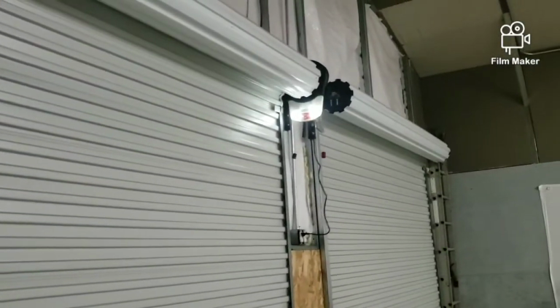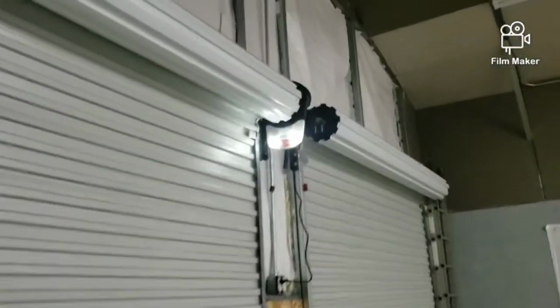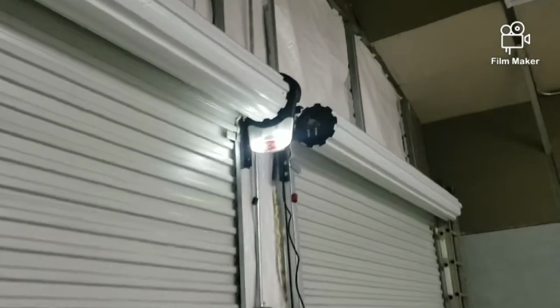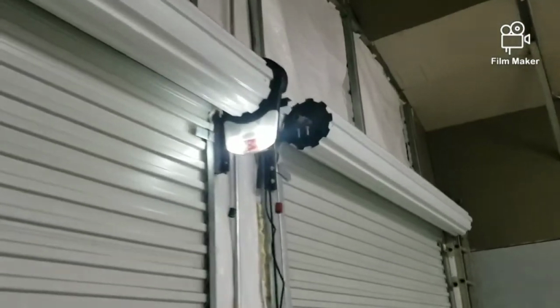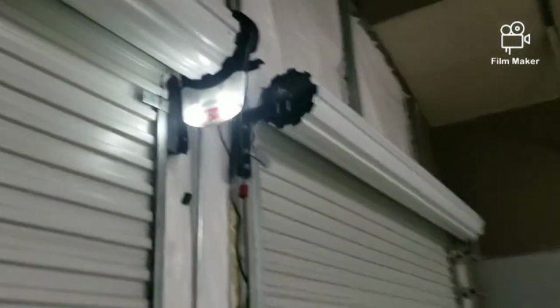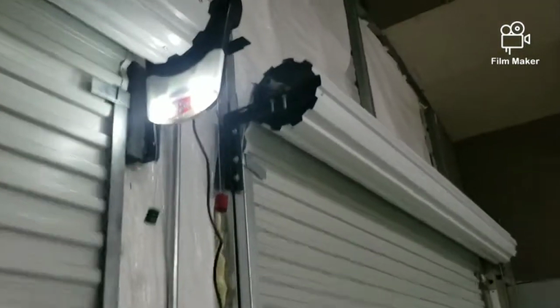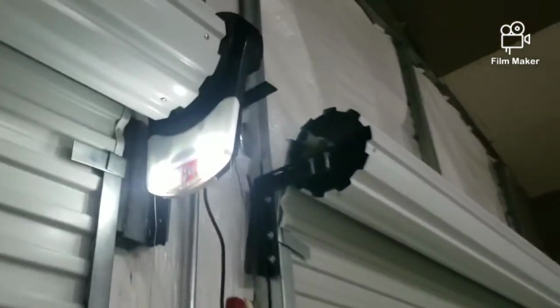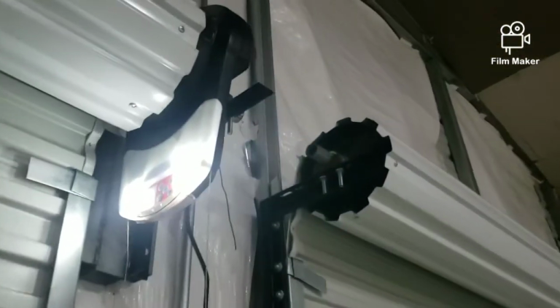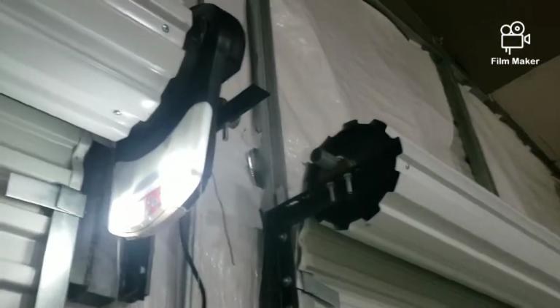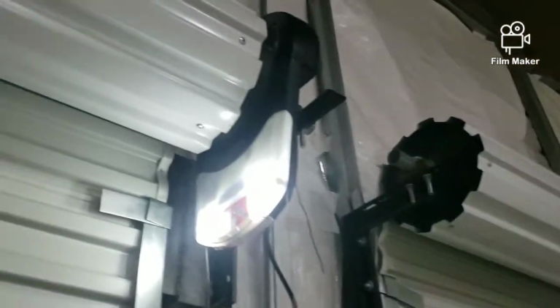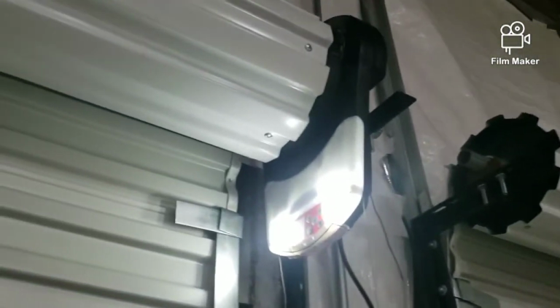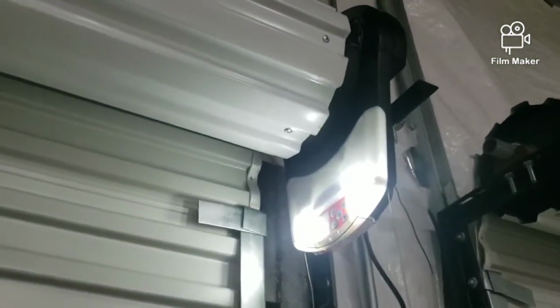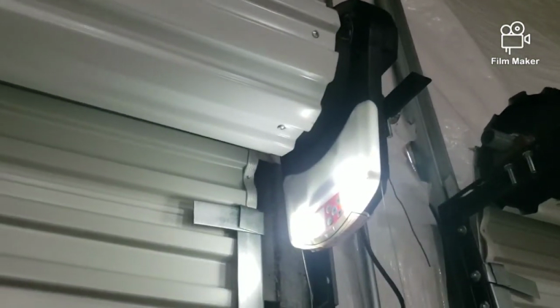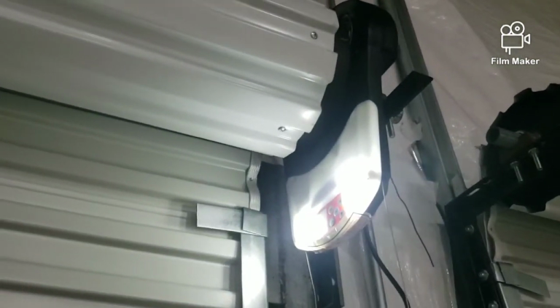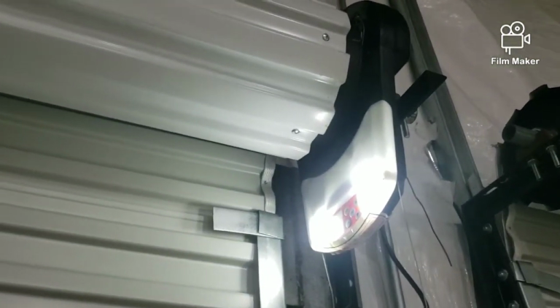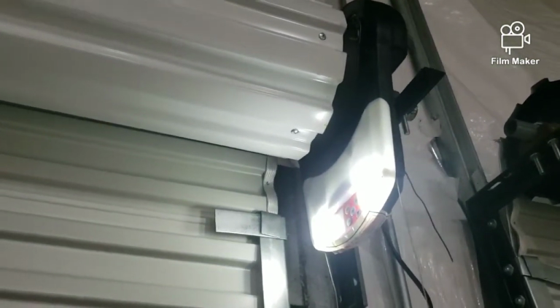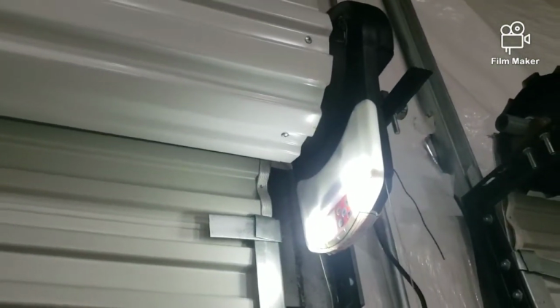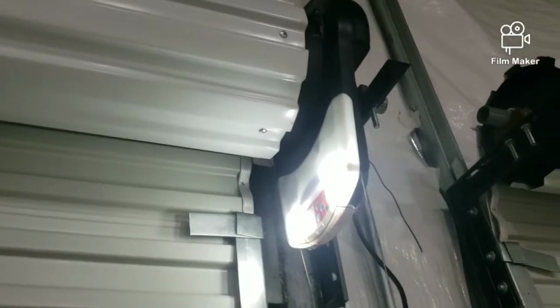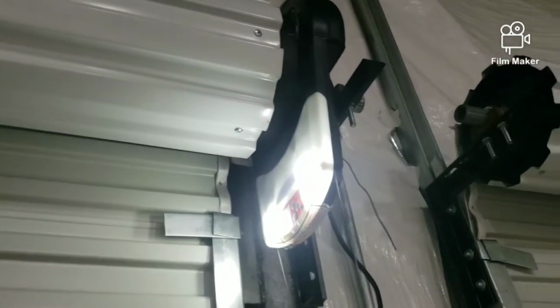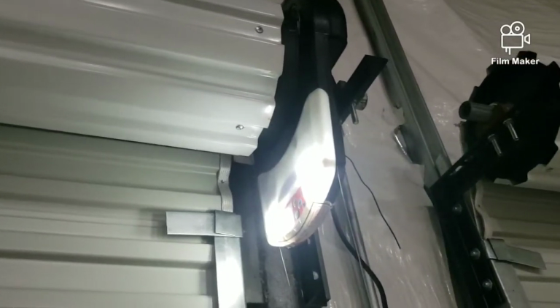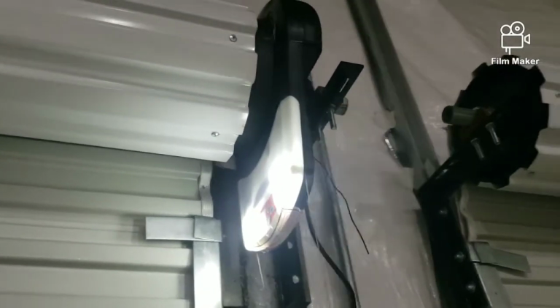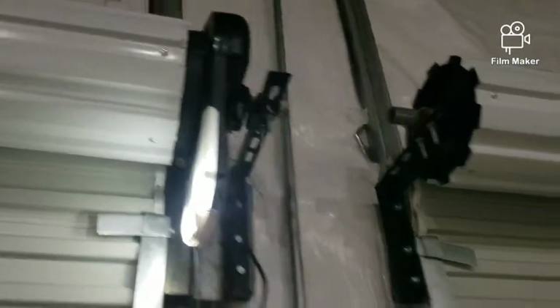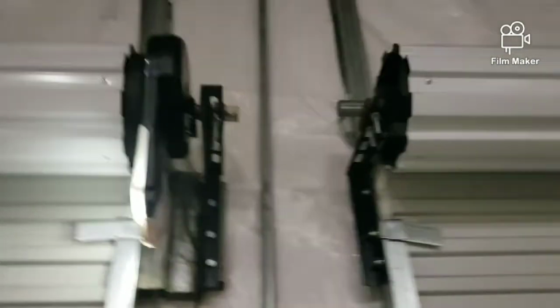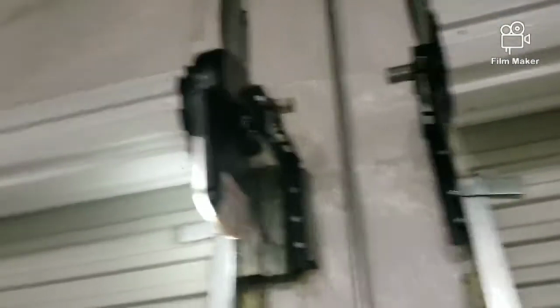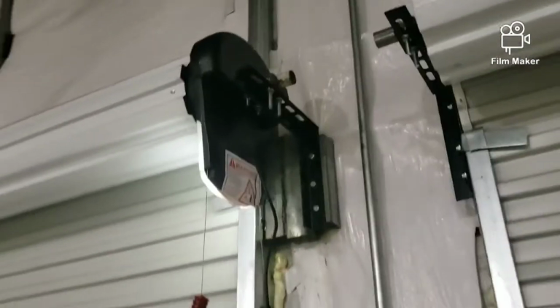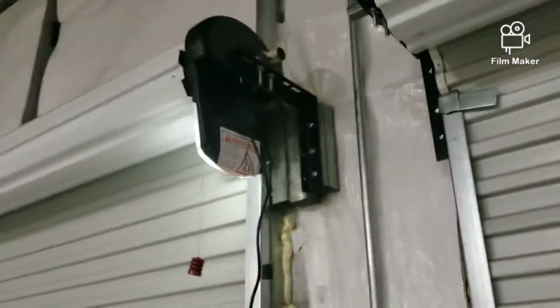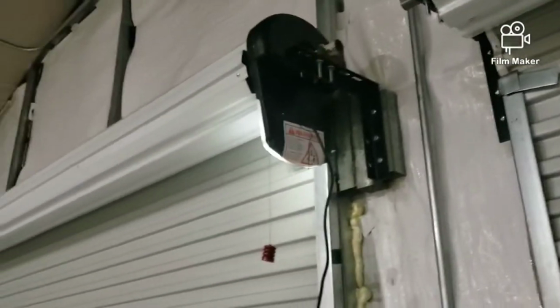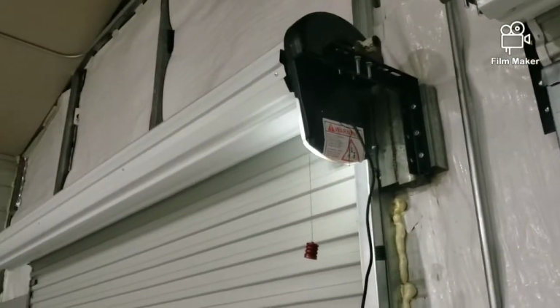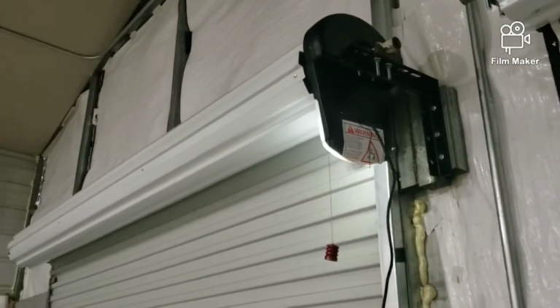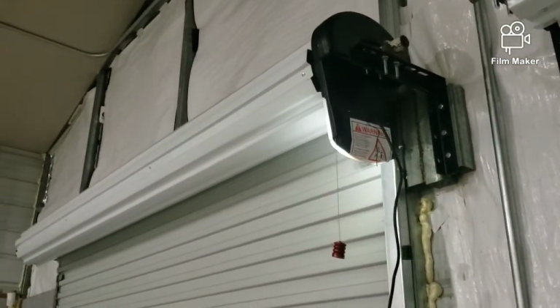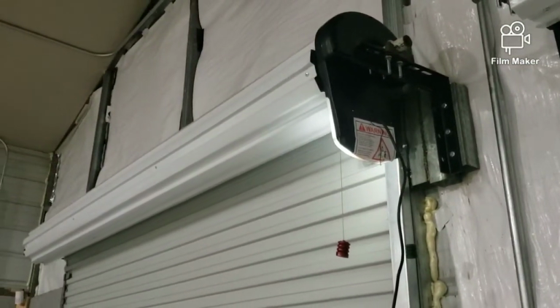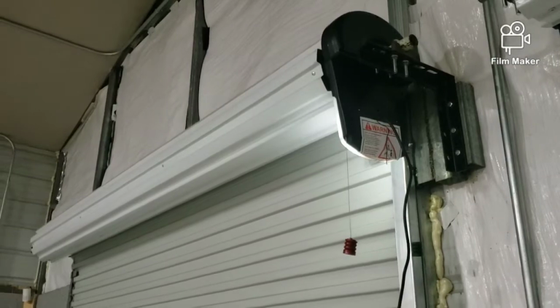Not too bad for 120 bucks shipped. I just got it installed today, so I mean it seems pretty durable — we'll see how long it lasts.